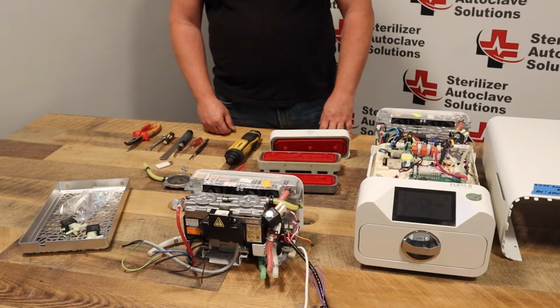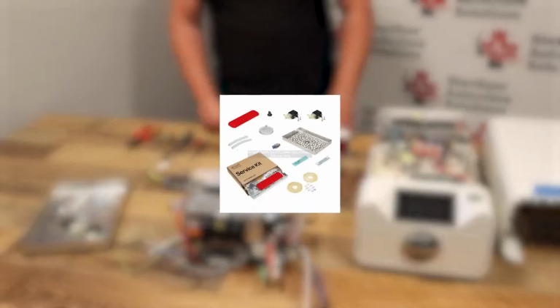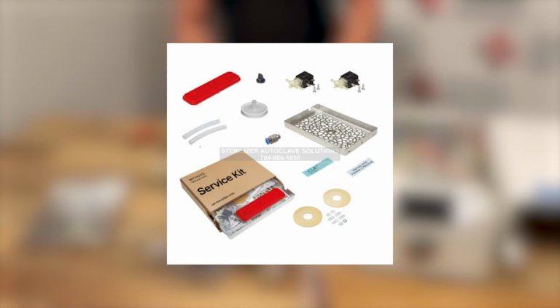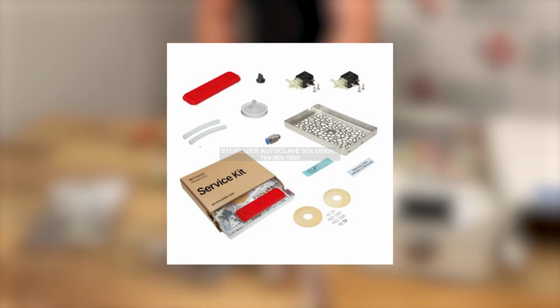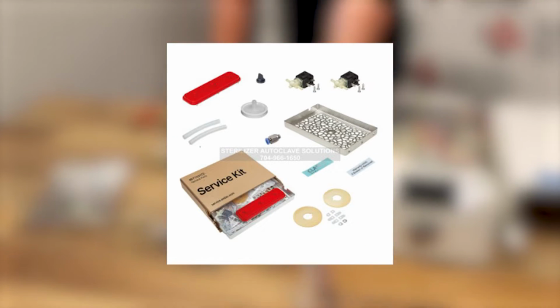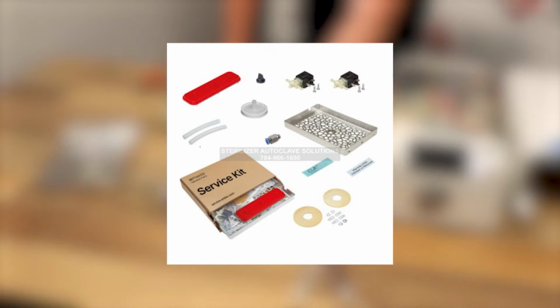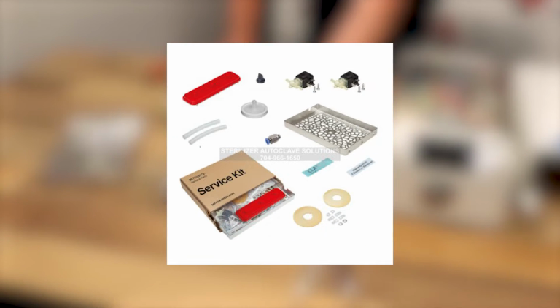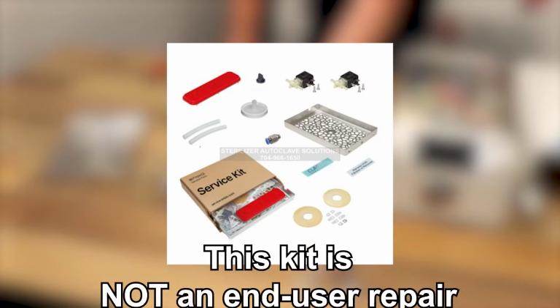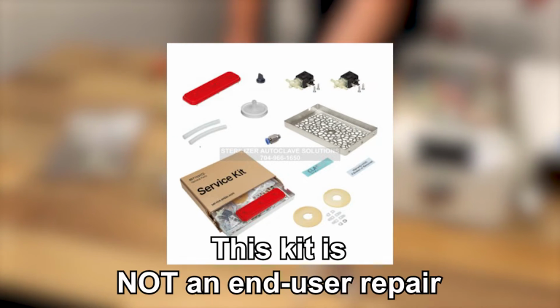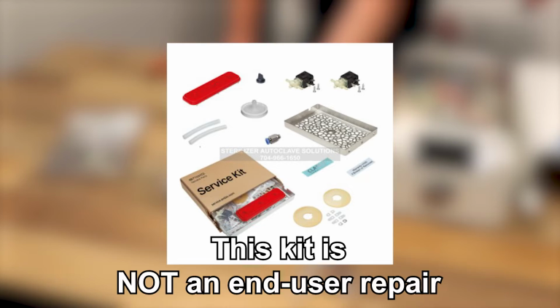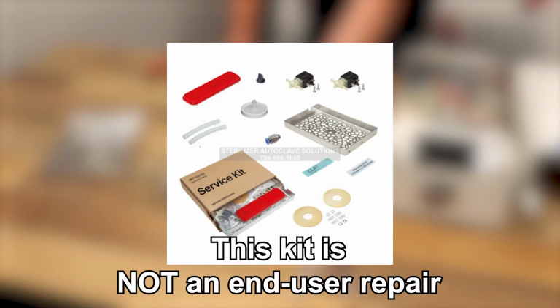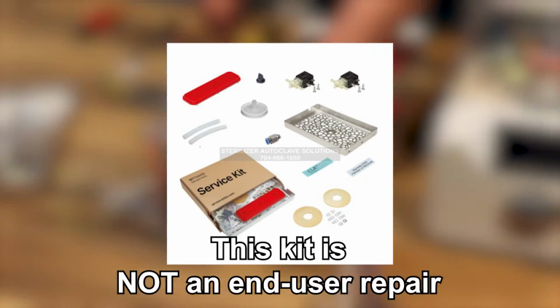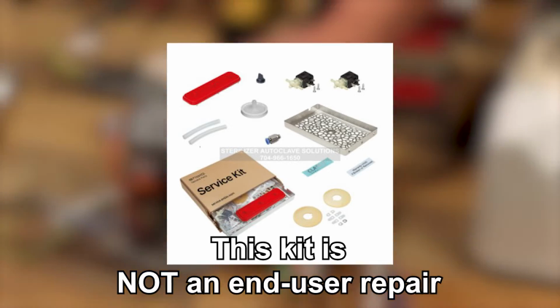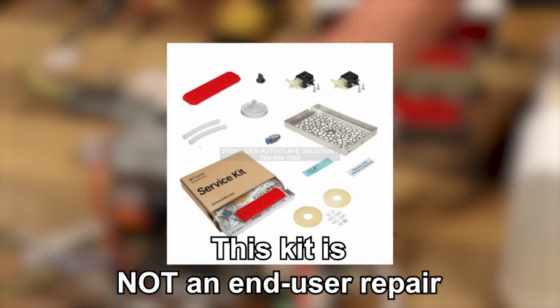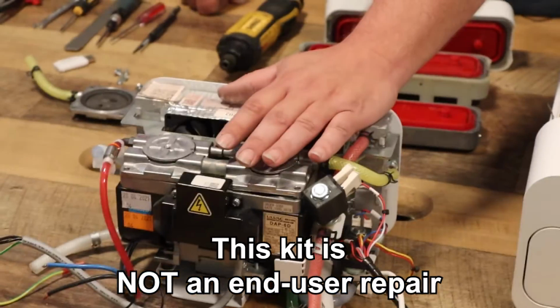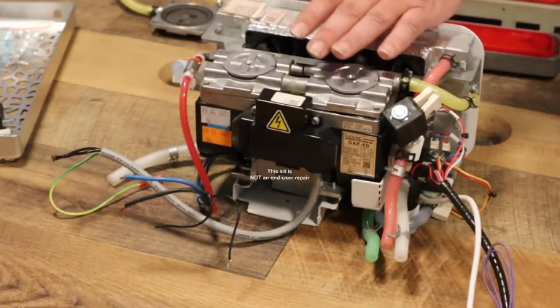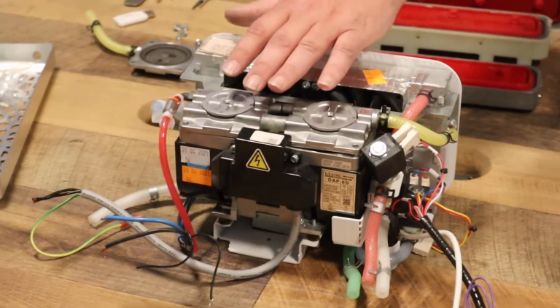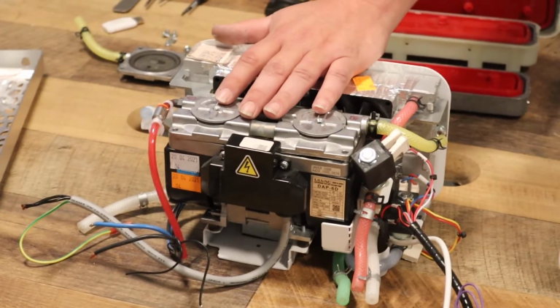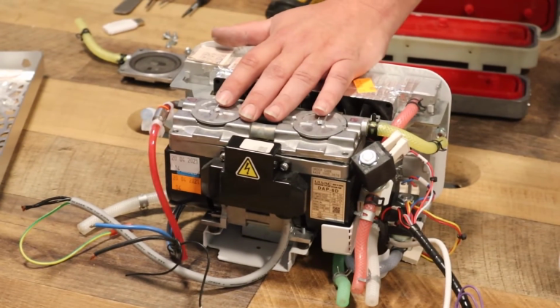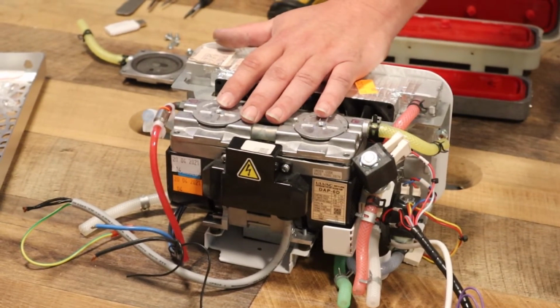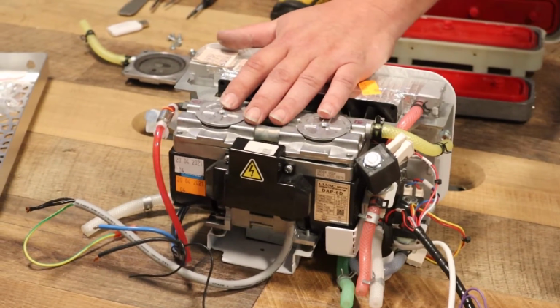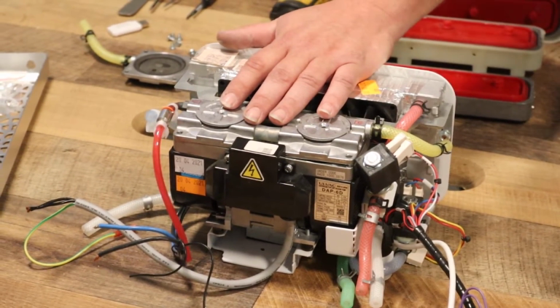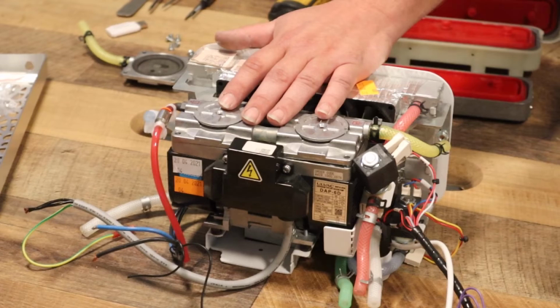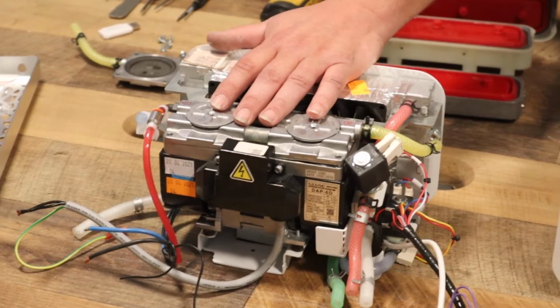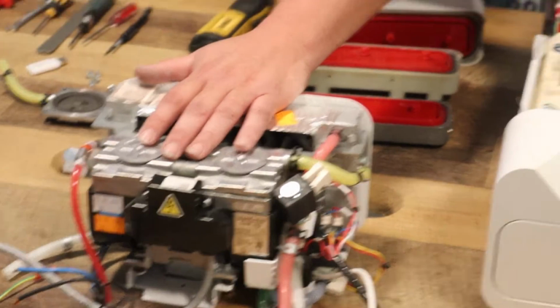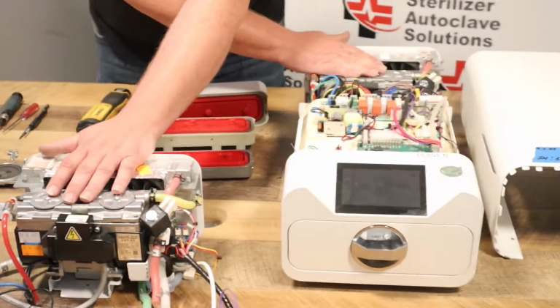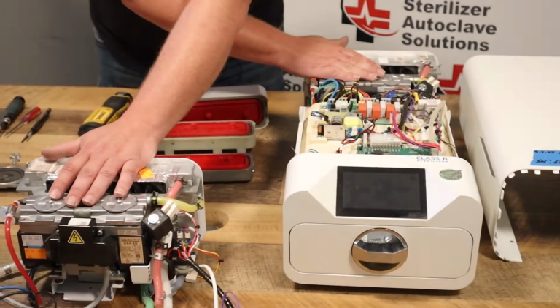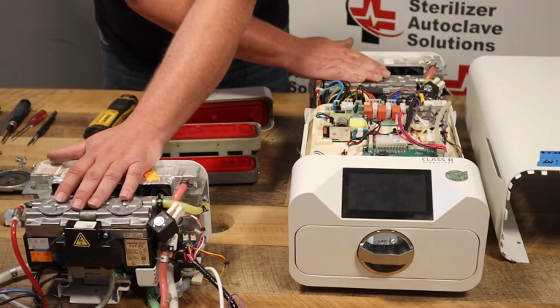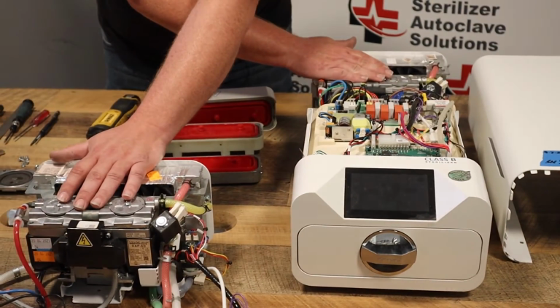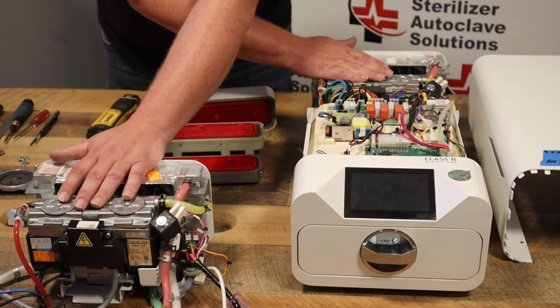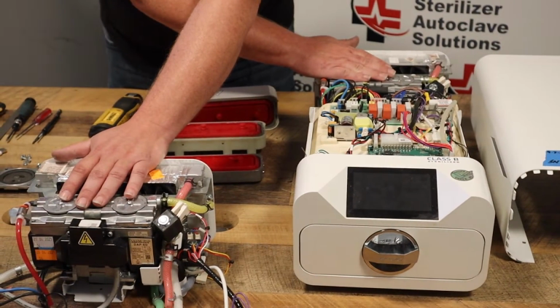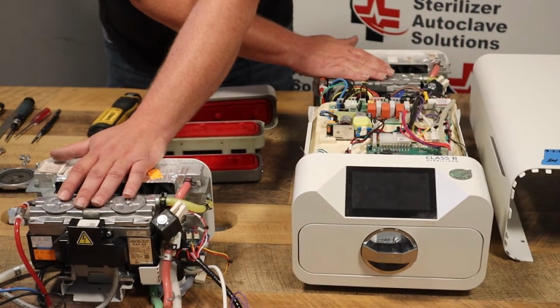Your second kit deals with your vacuum, and once again, this is not end user friendly. As you see, I have a breakdown here. This is when it's completely put together up against the machine.